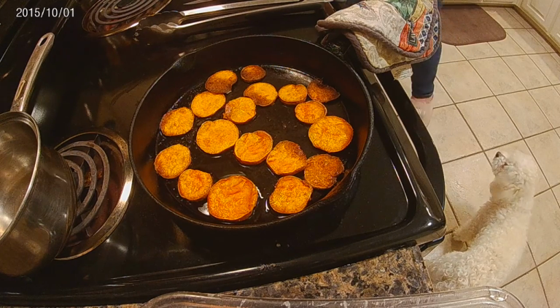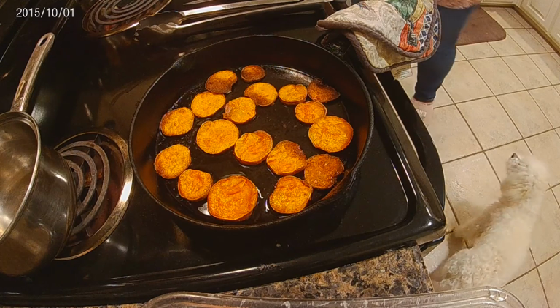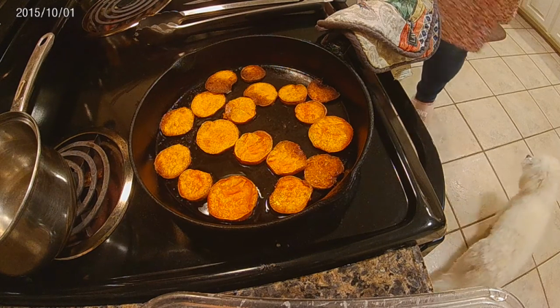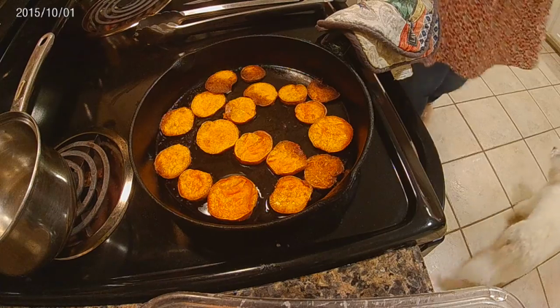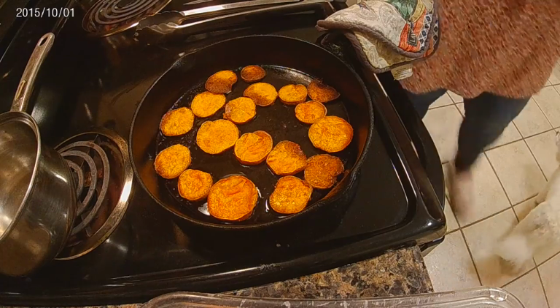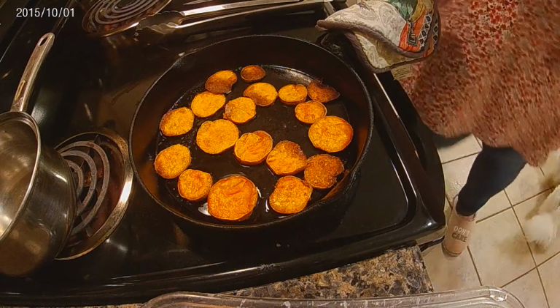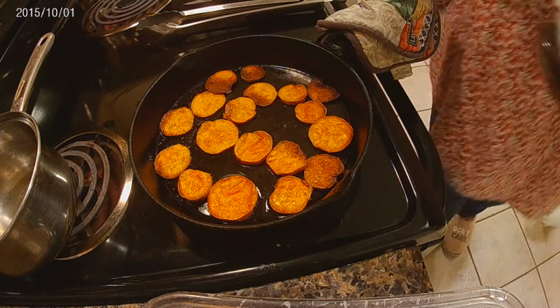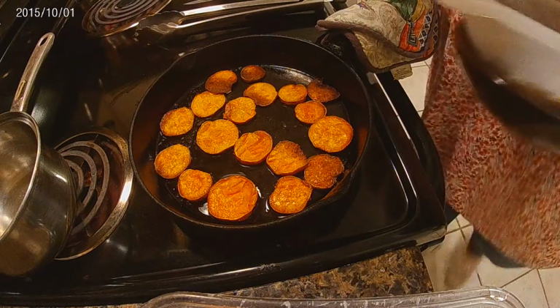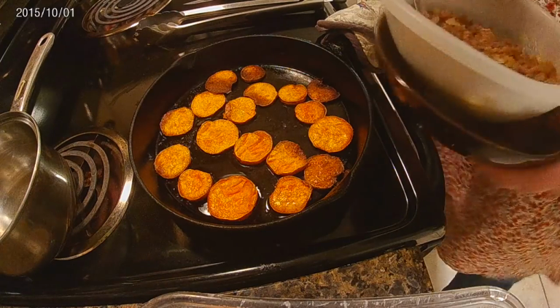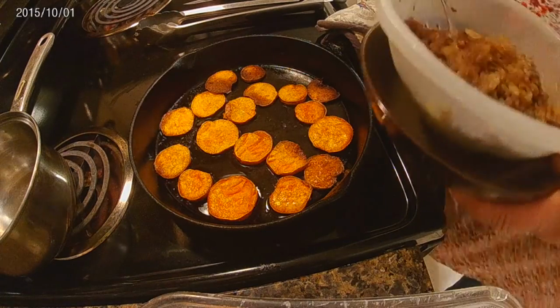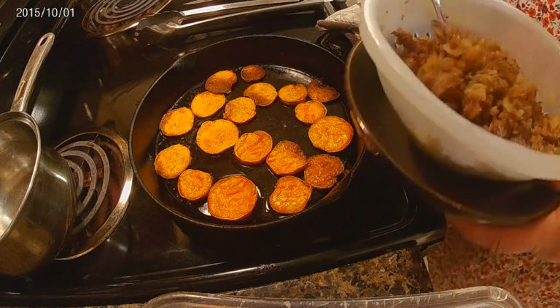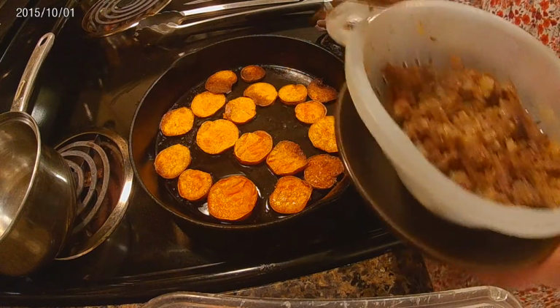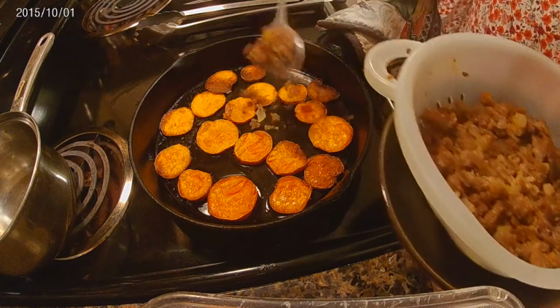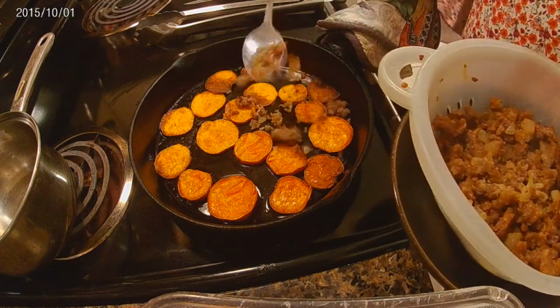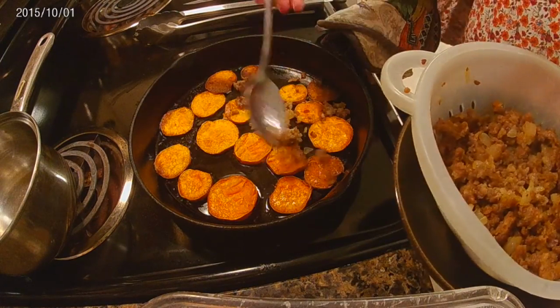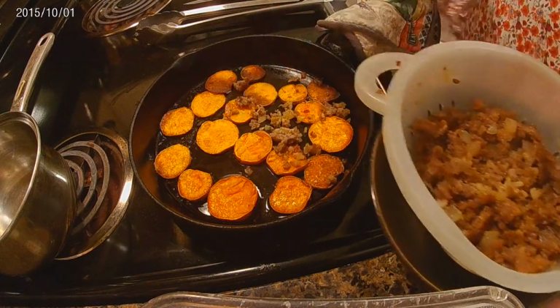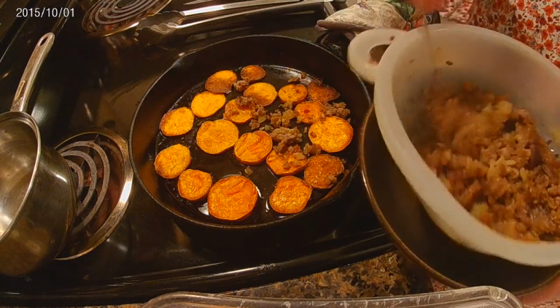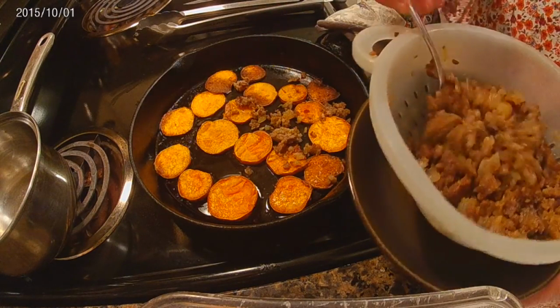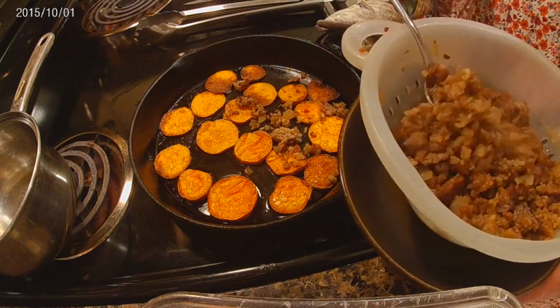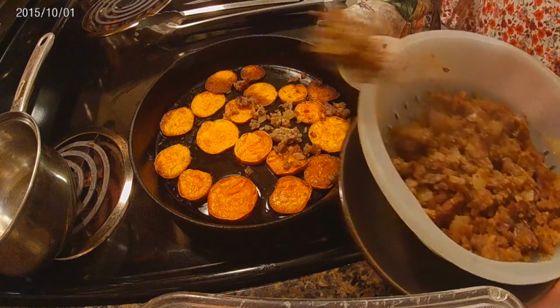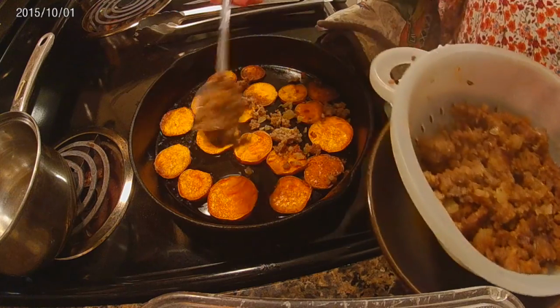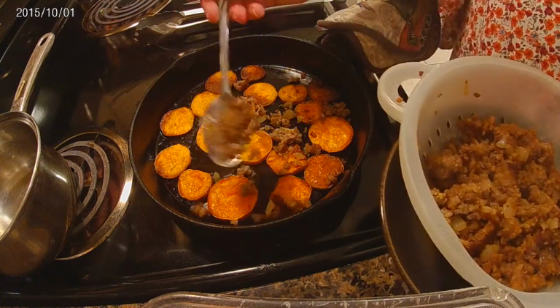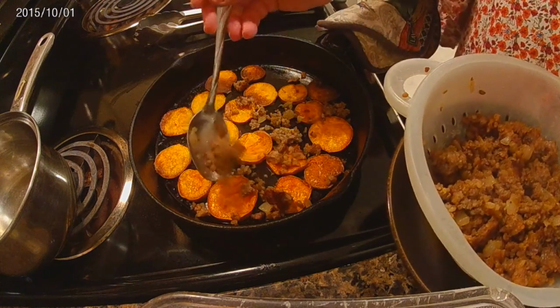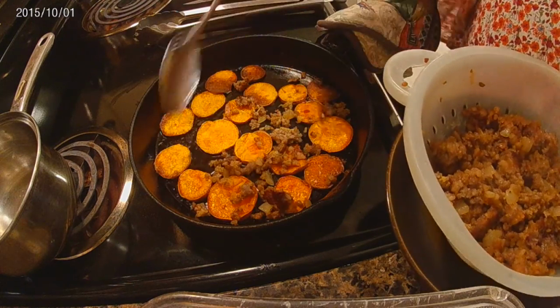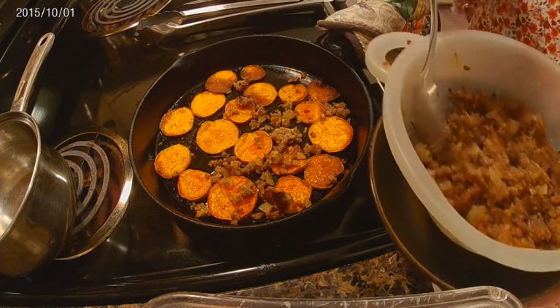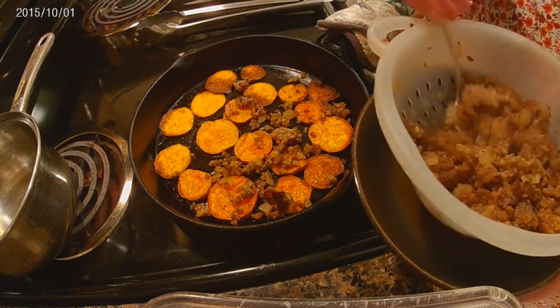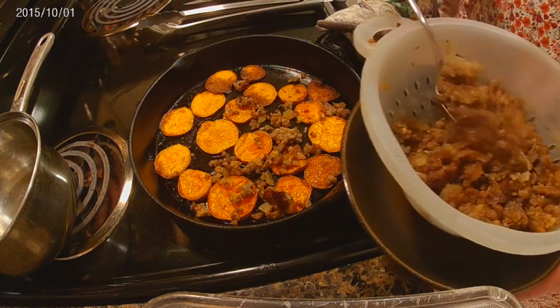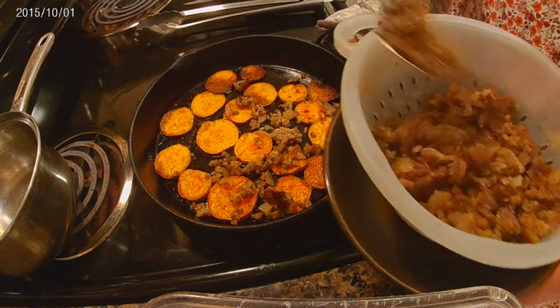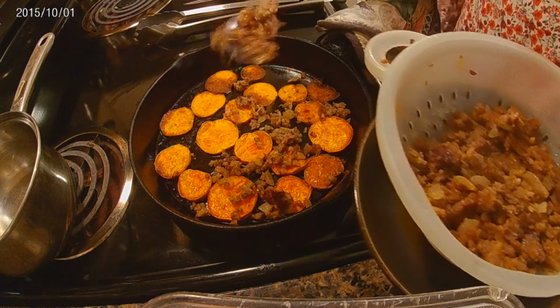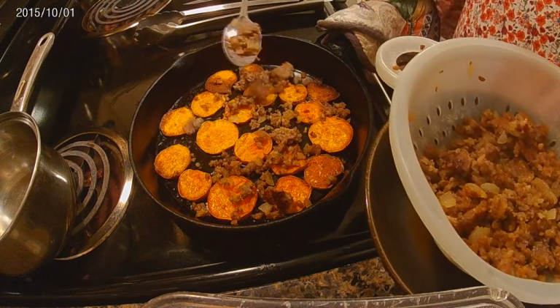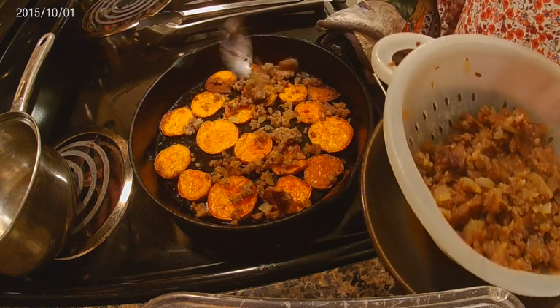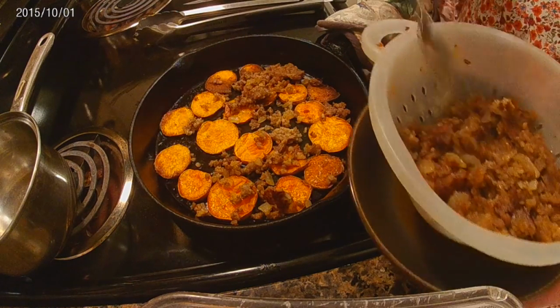I'm not putting any sauce with this at the moment. All I'm going to do is sprinkle some sausage on top. You can do pepperoni — you can do whatever you like.